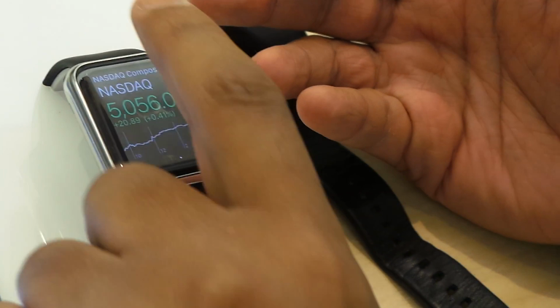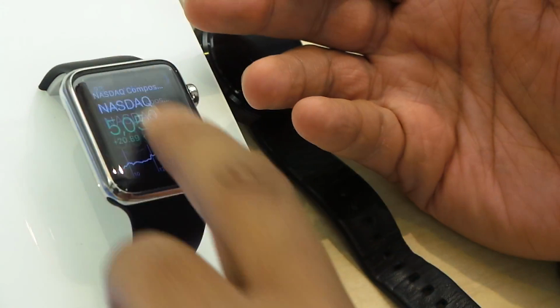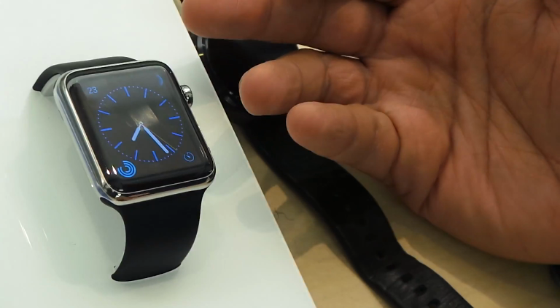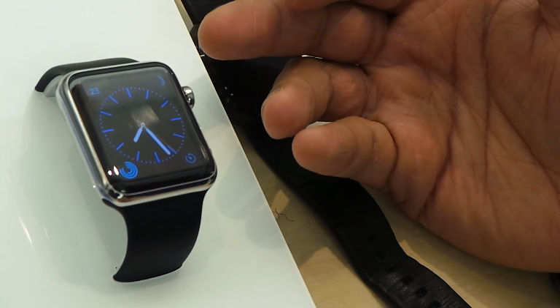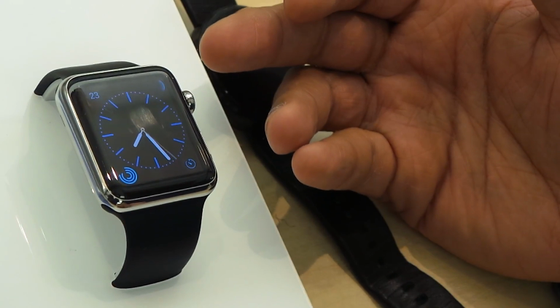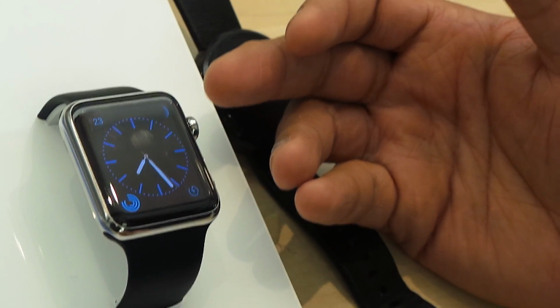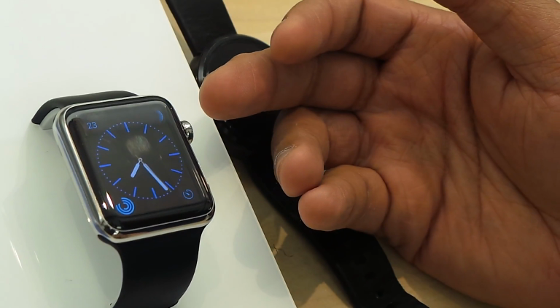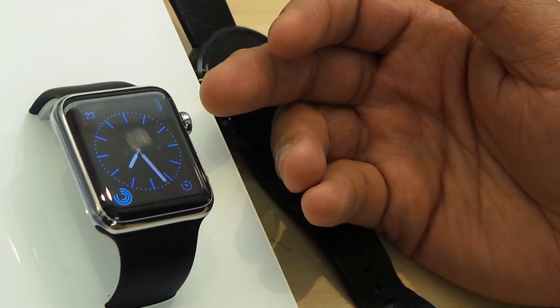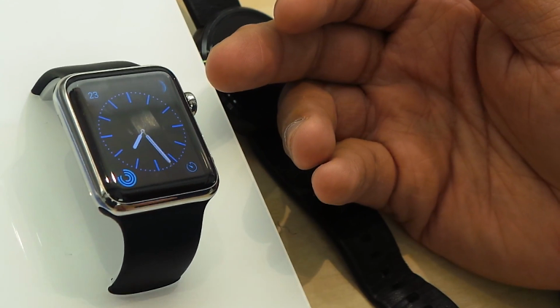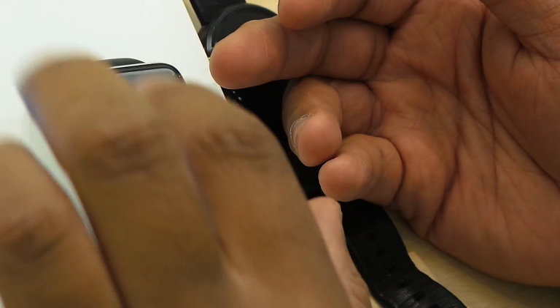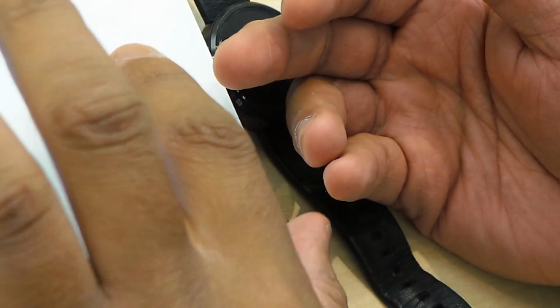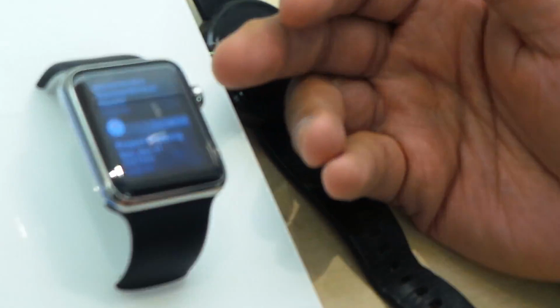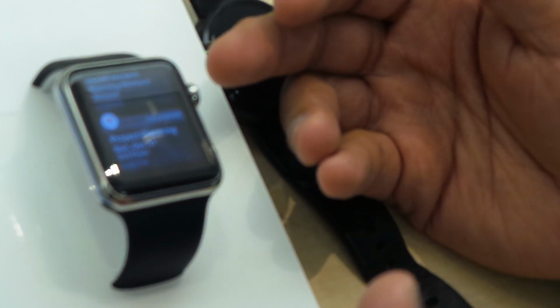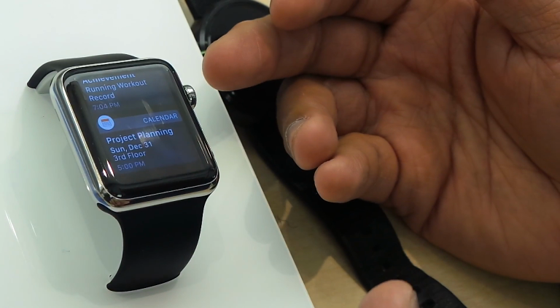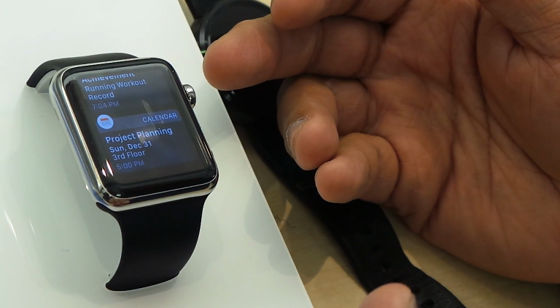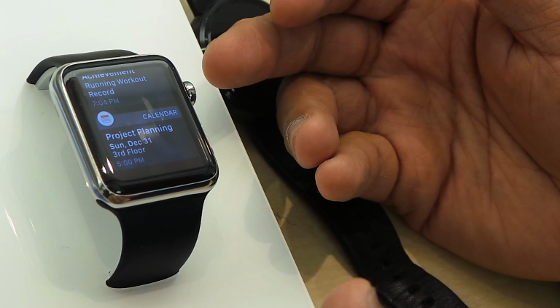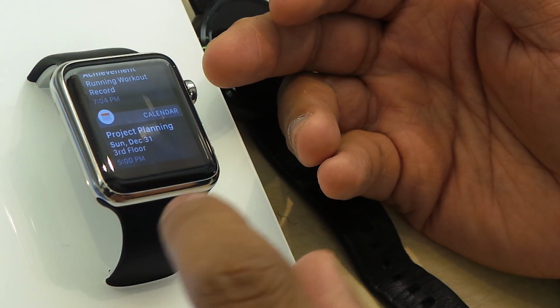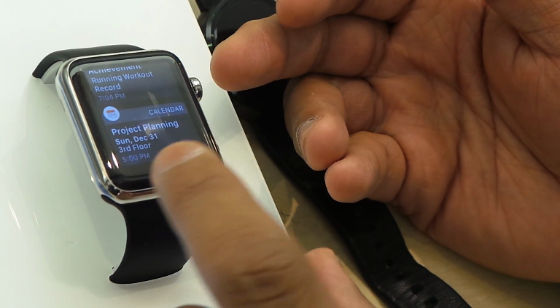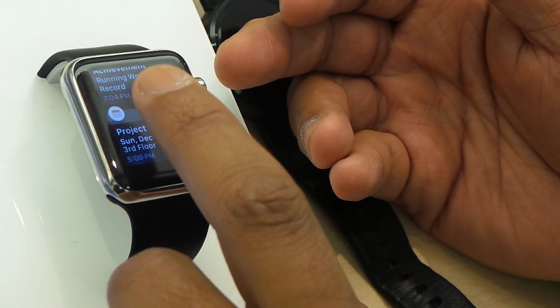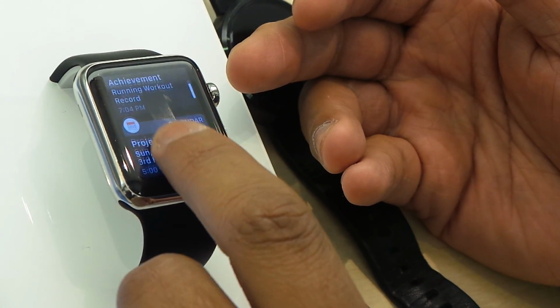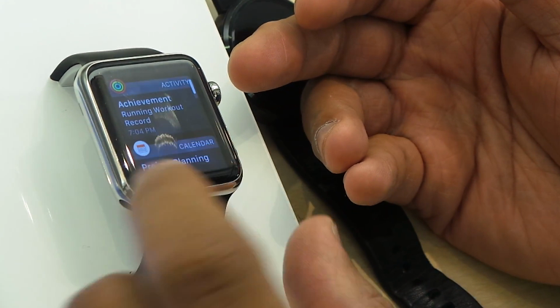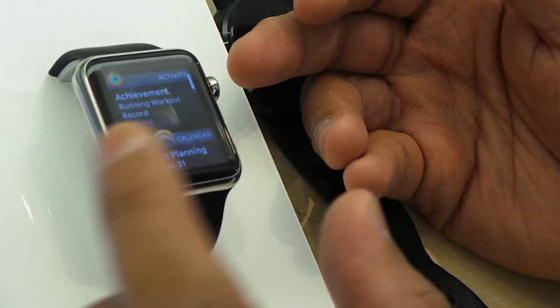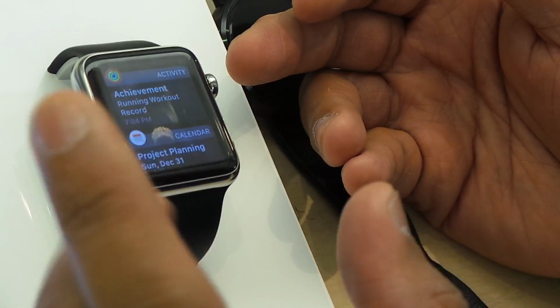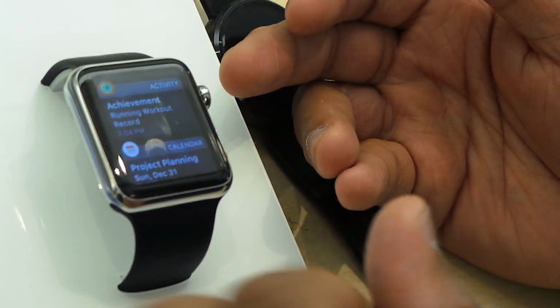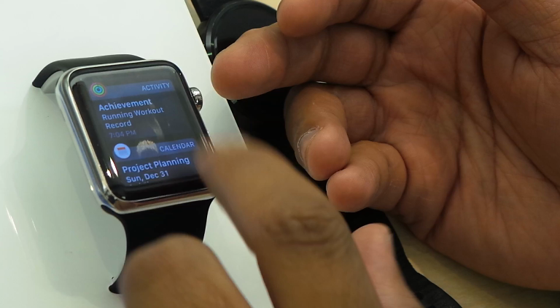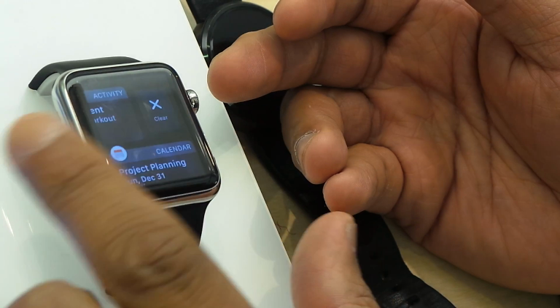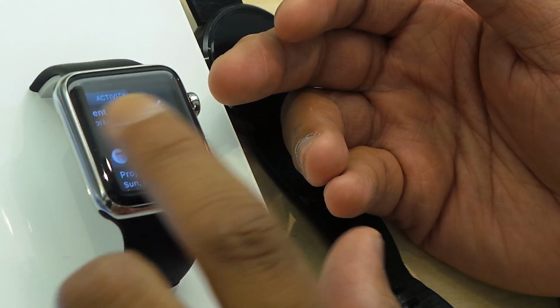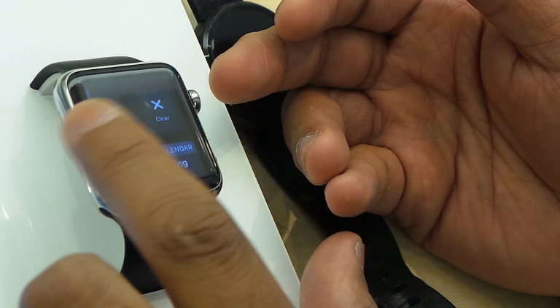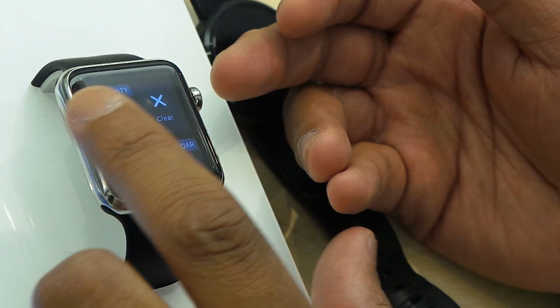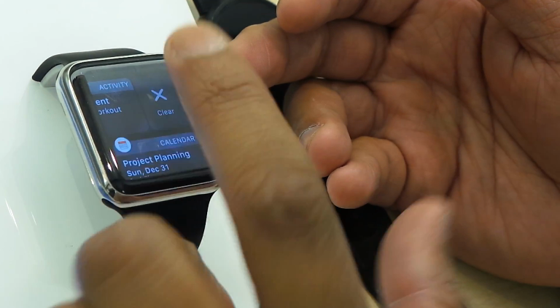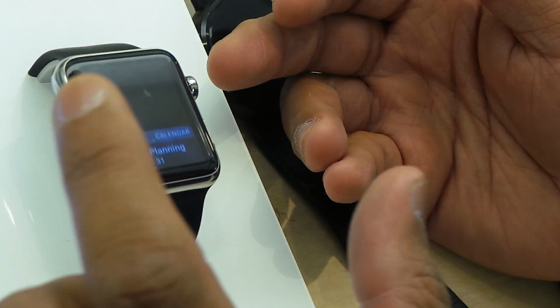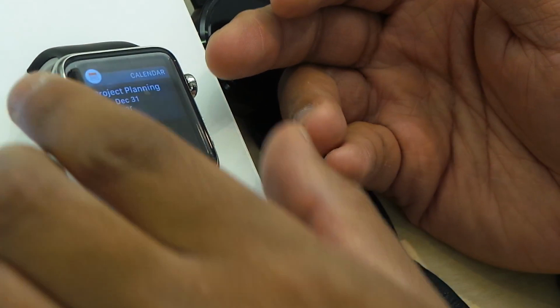NASDAQ. To get back to the watch face, just swipe that back down. And you swipe from the top, giving you a calendar, your planner, some activity stuff. You can clear that out.